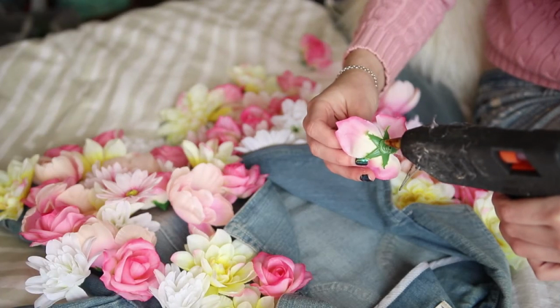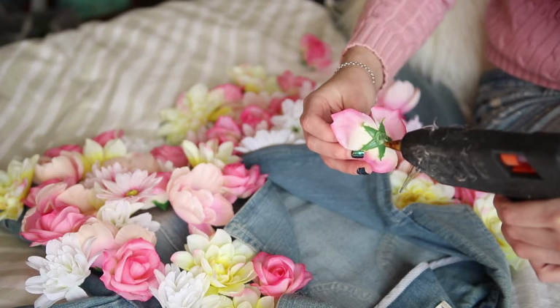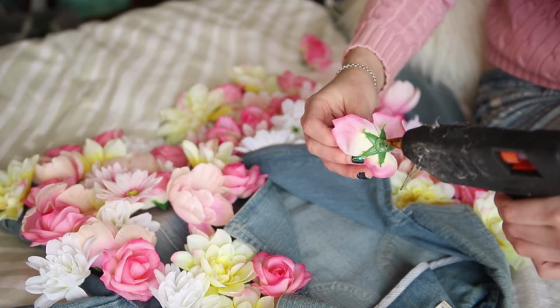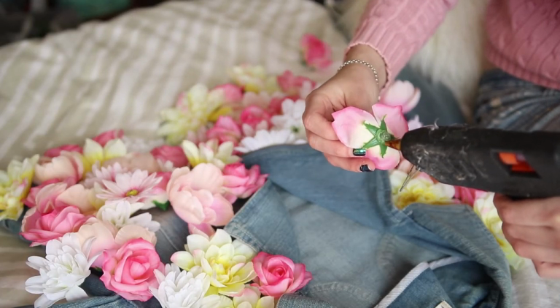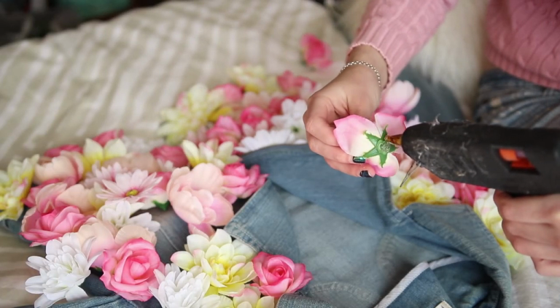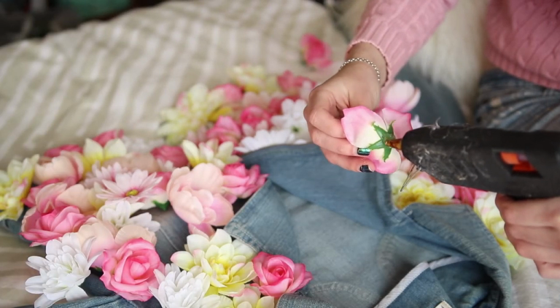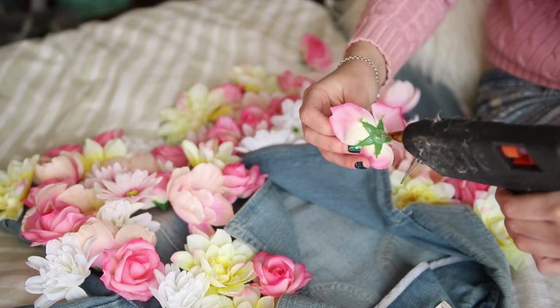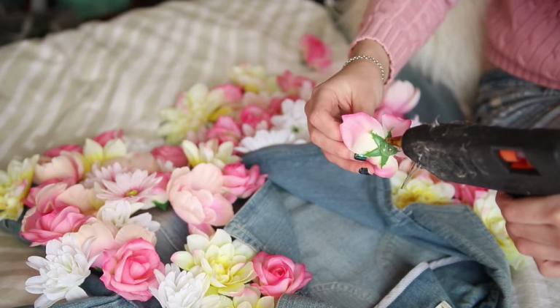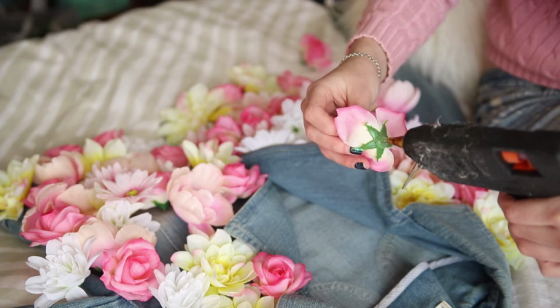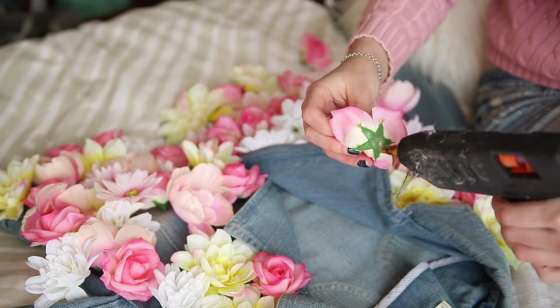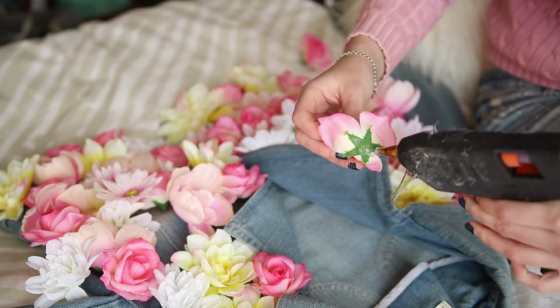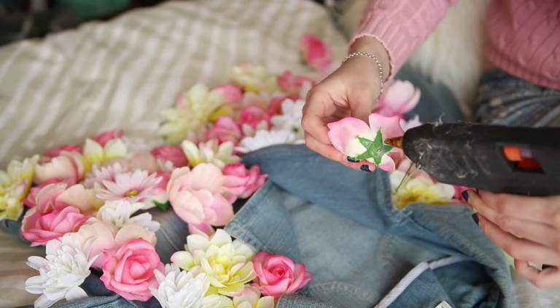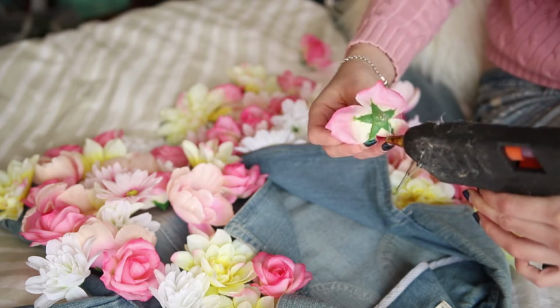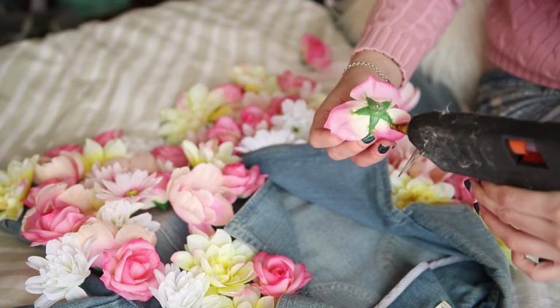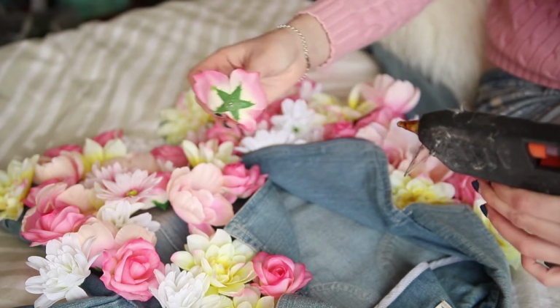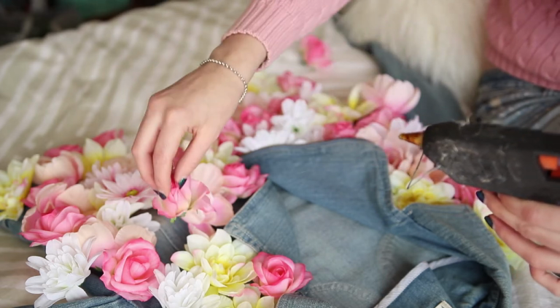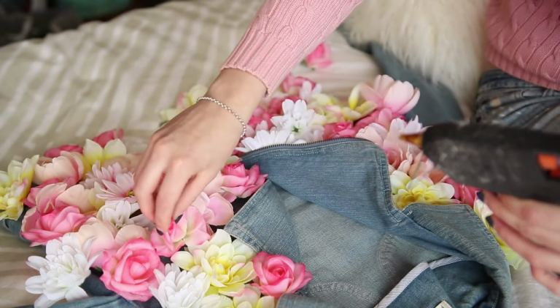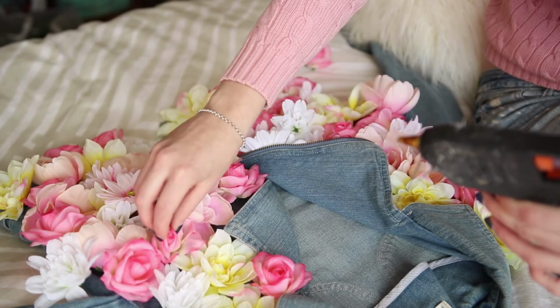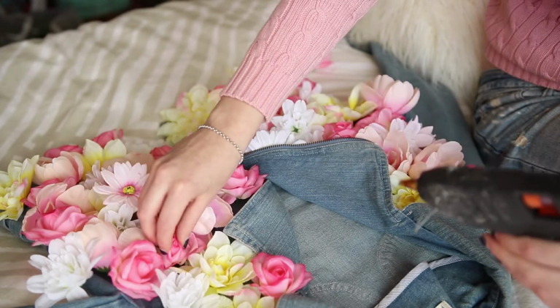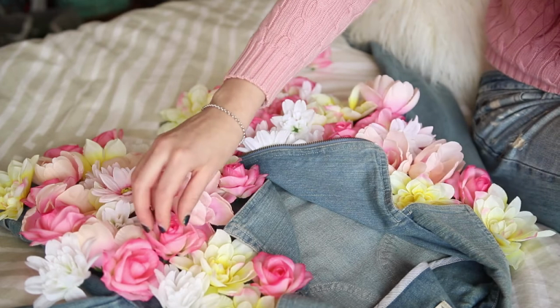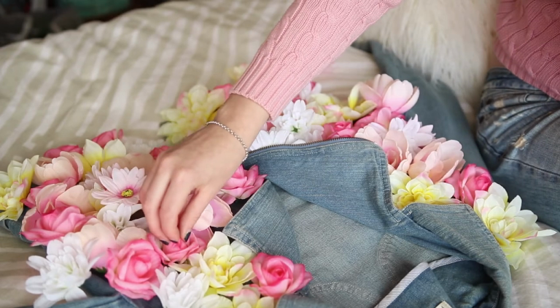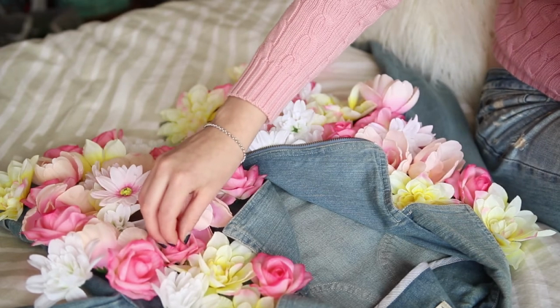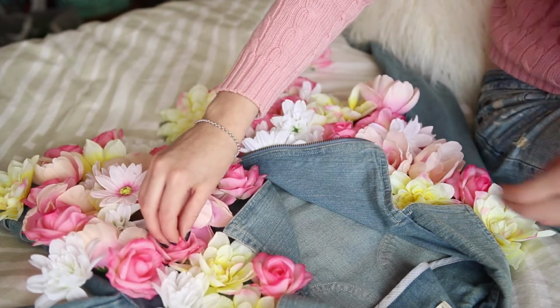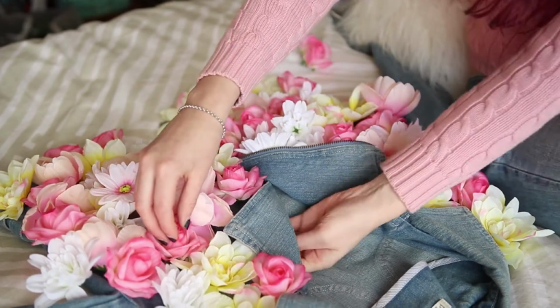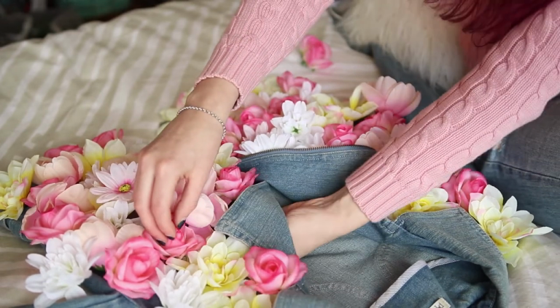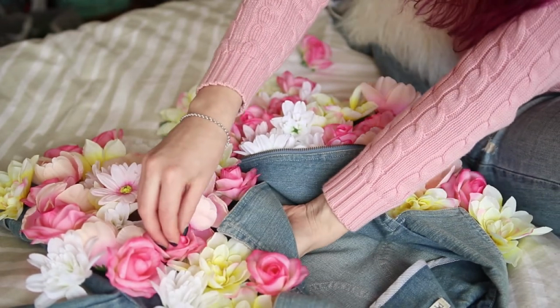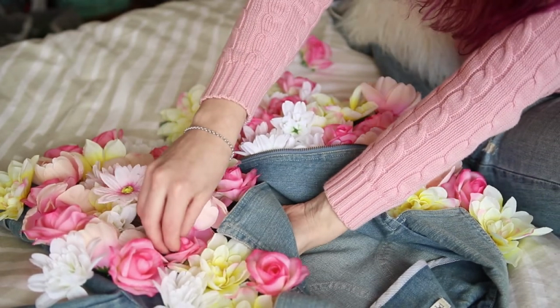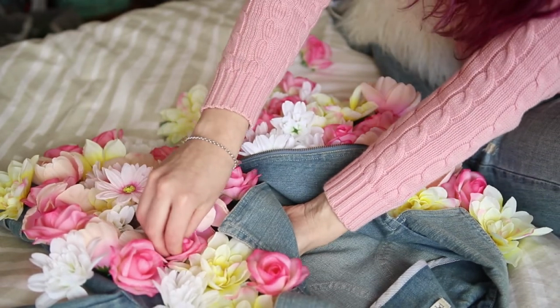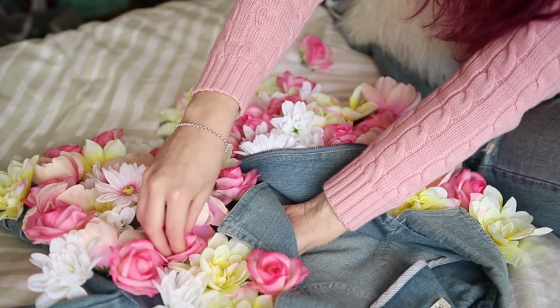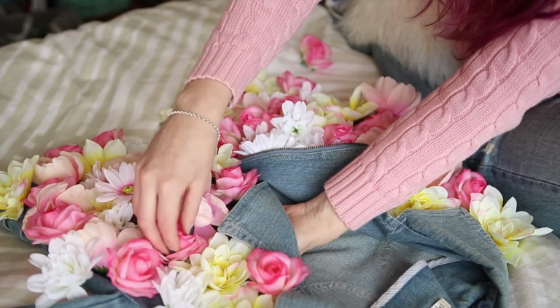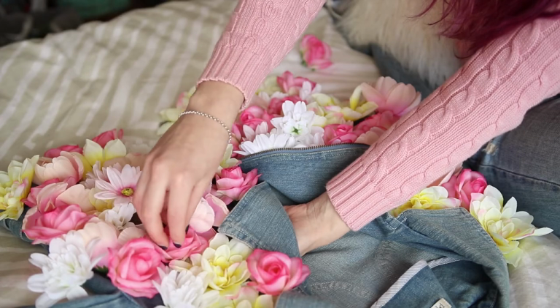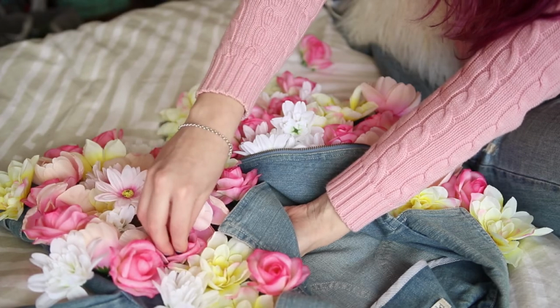And then I got stuck in — stuck, glue — I'm just so punny. I just put a big dollop of glue and then pressed it onto the denim jacket and held it there with my fingers for a few seconds to make sure it was nice and glued on.